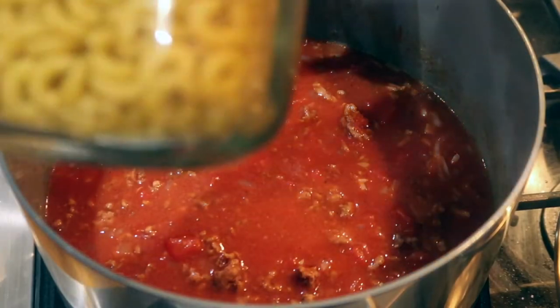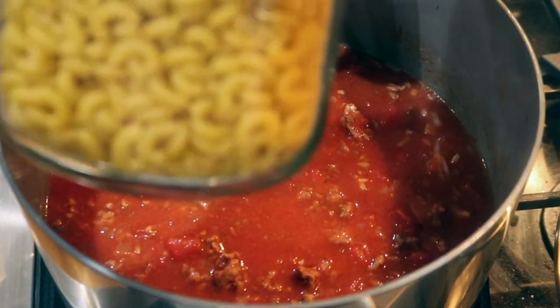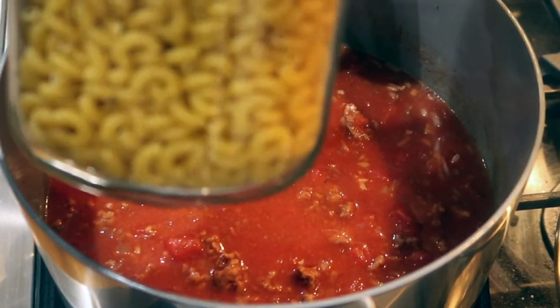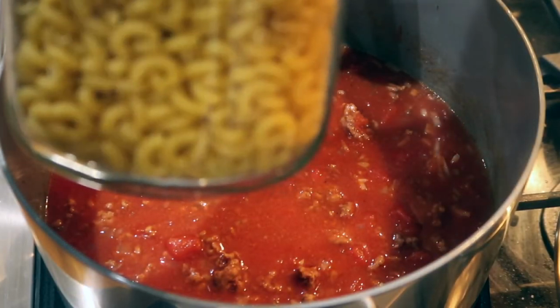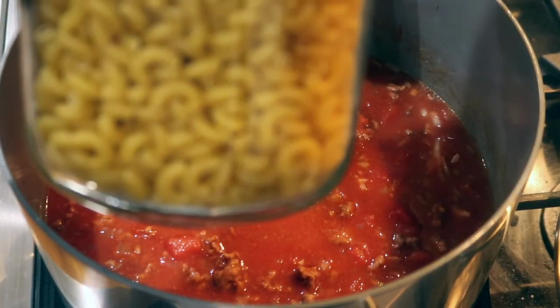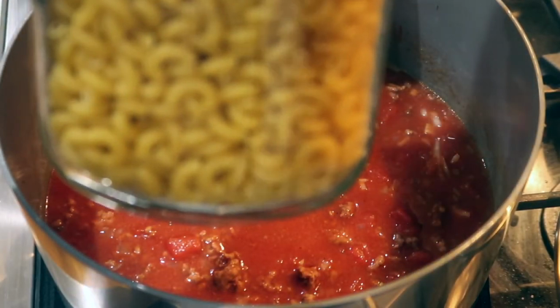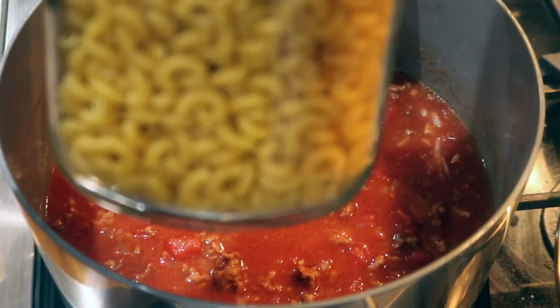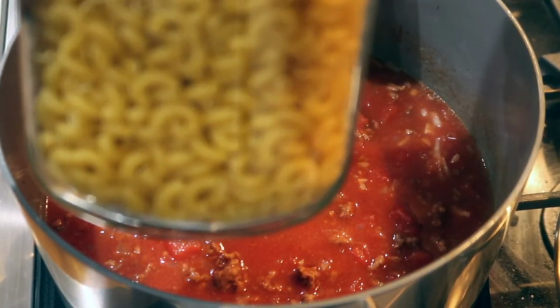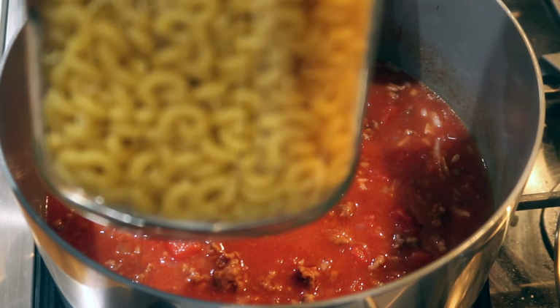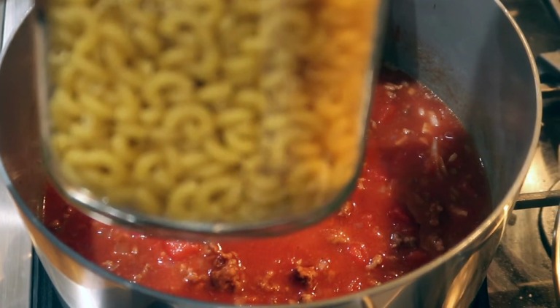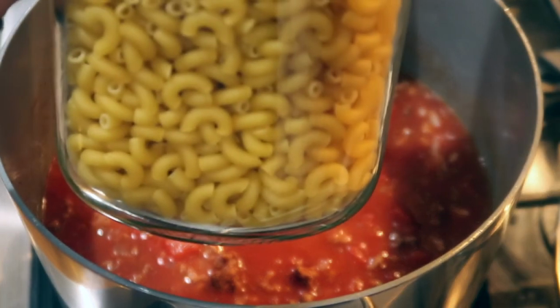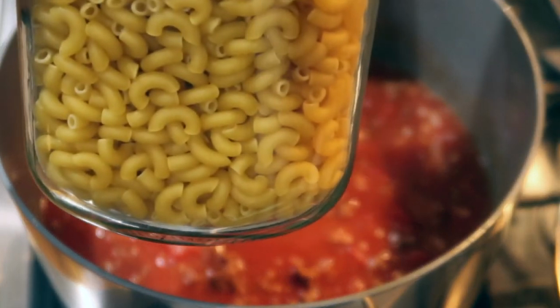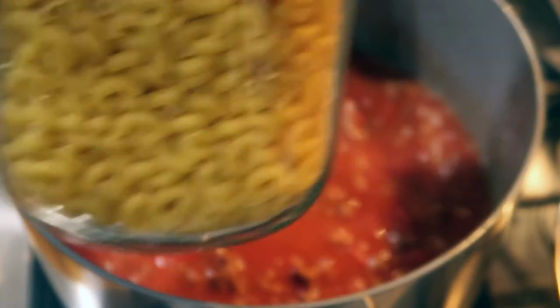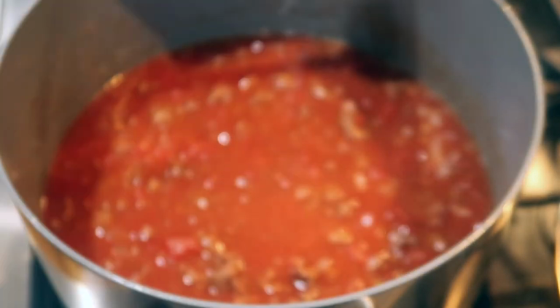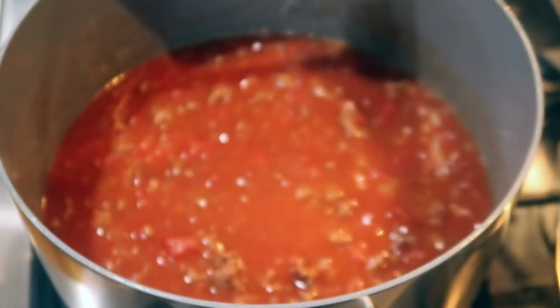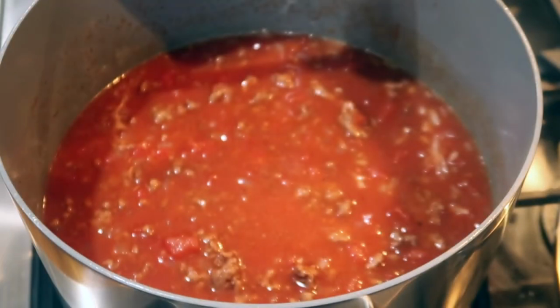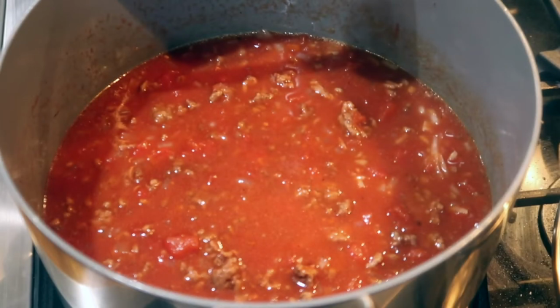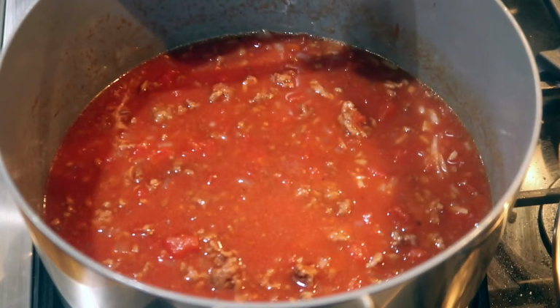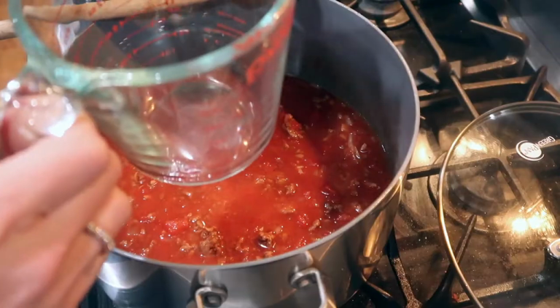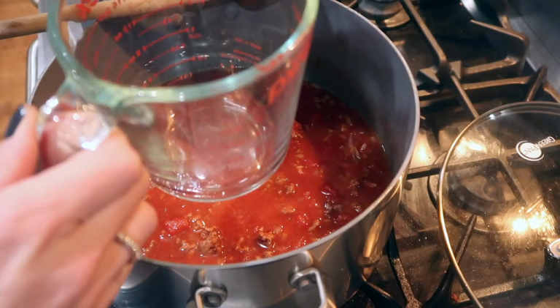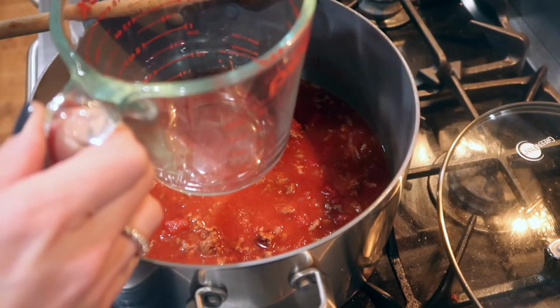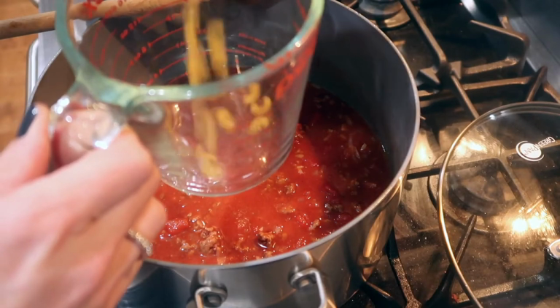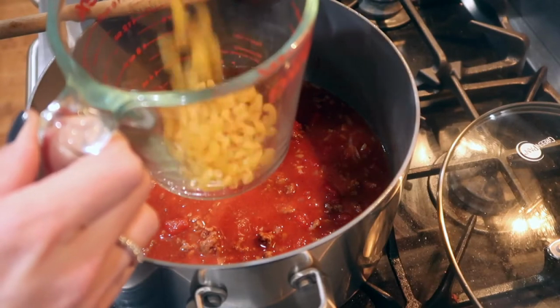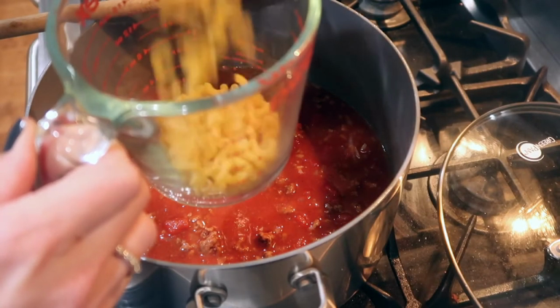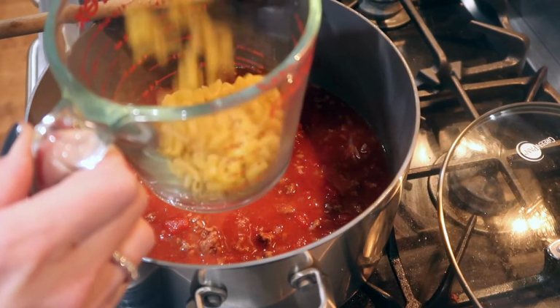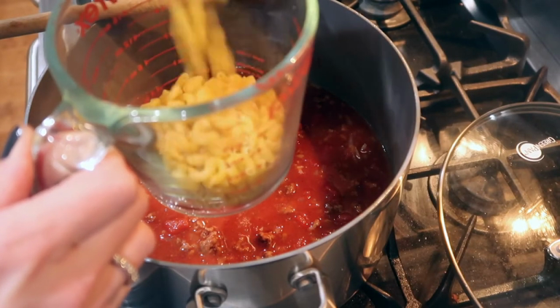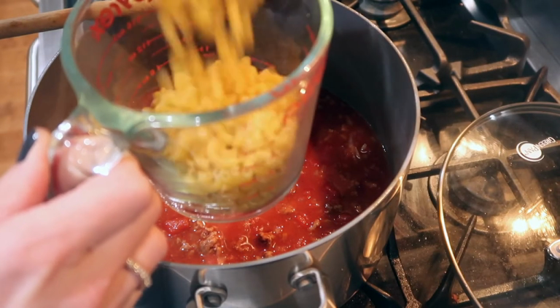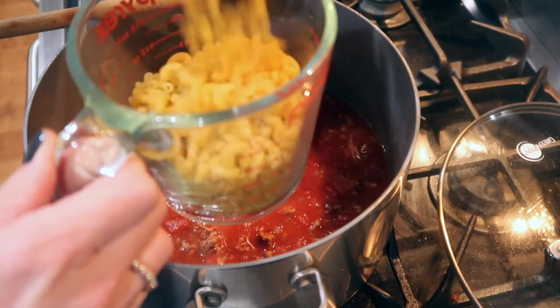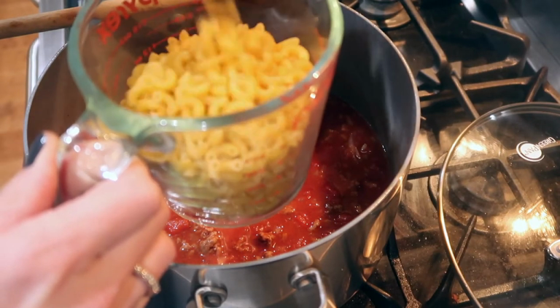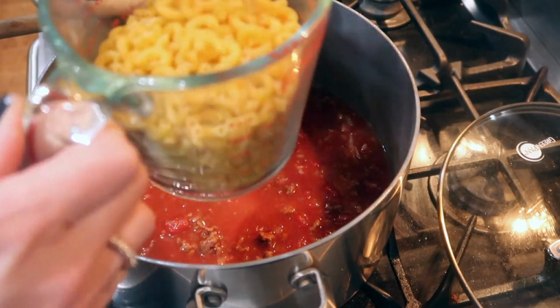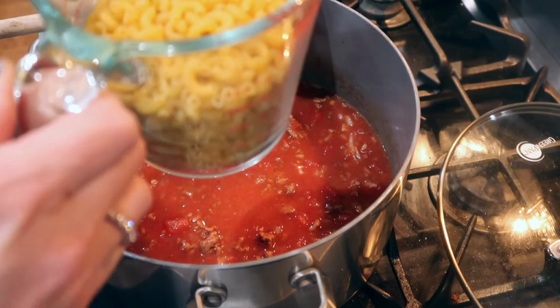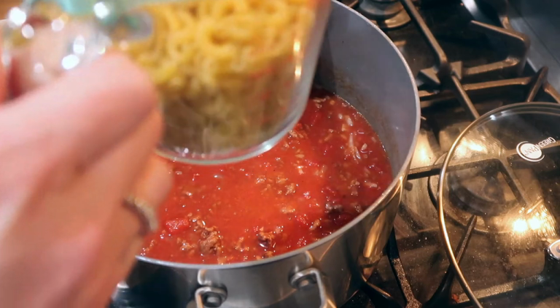I'm going to add about a cup and a half of elbow macaroni. You could probably use a different style if you wanted to, but I've always used this so I'm going to stick with that. Then I'm going to let it simmer for about 15 minutes or so, just enough to cook the pasta.